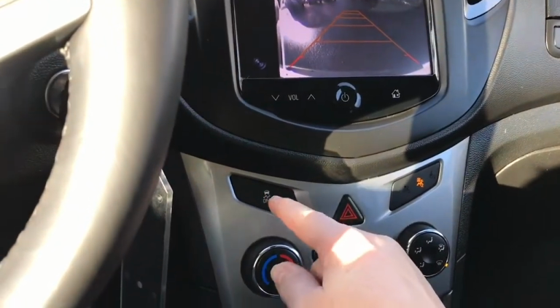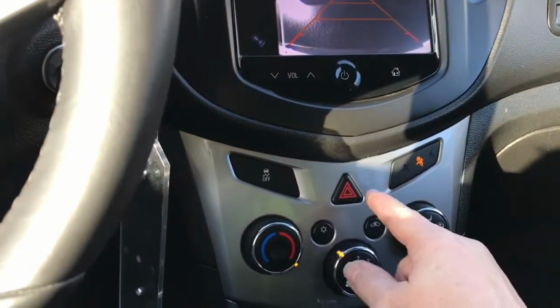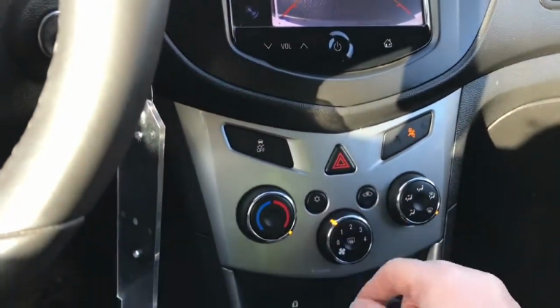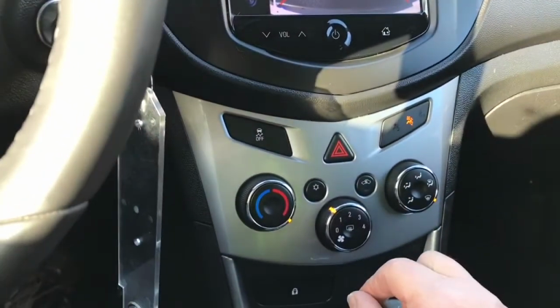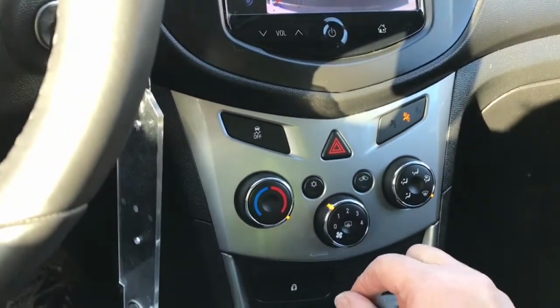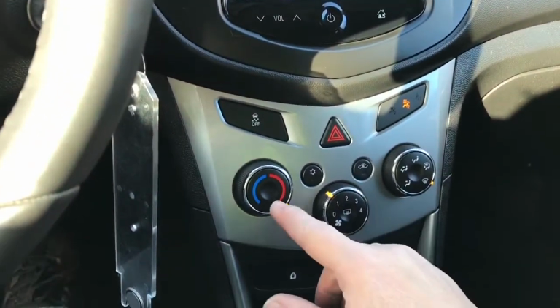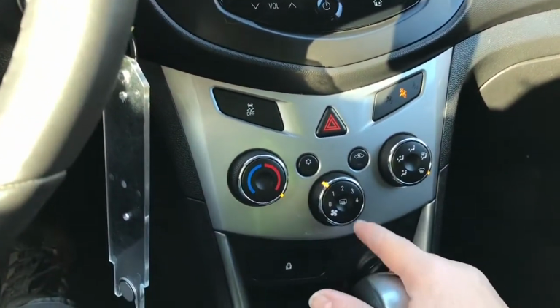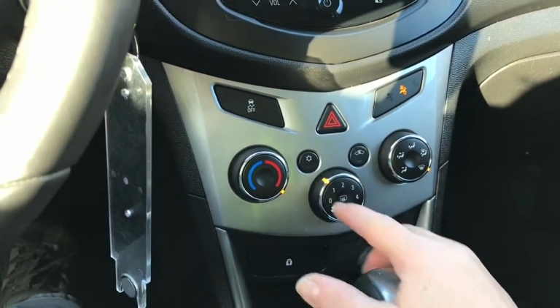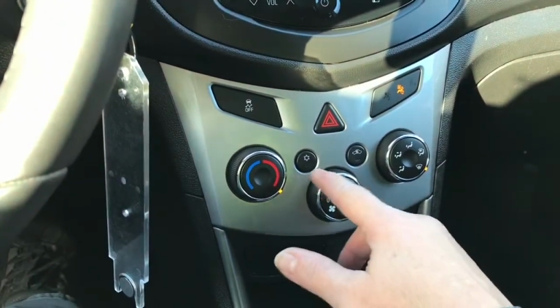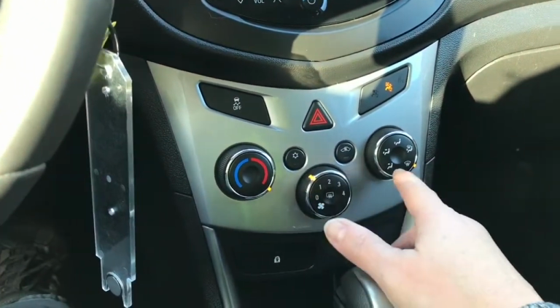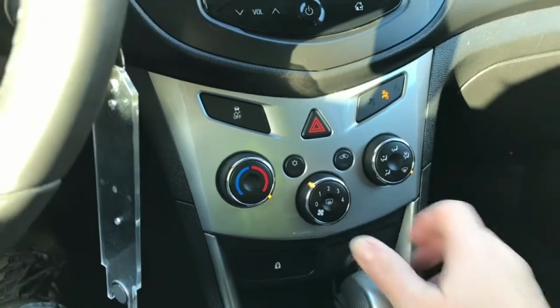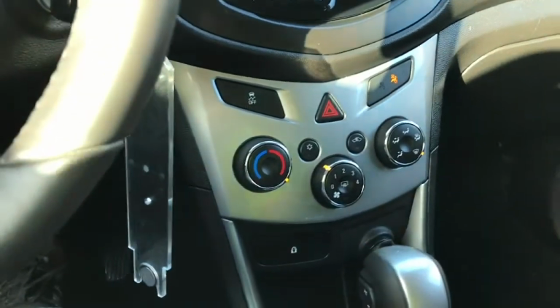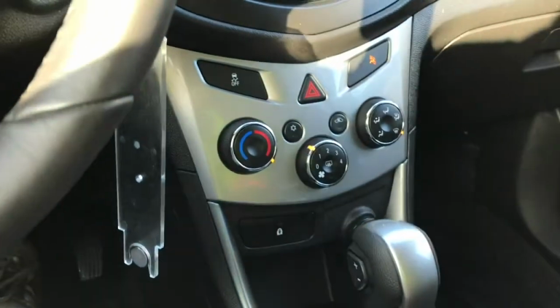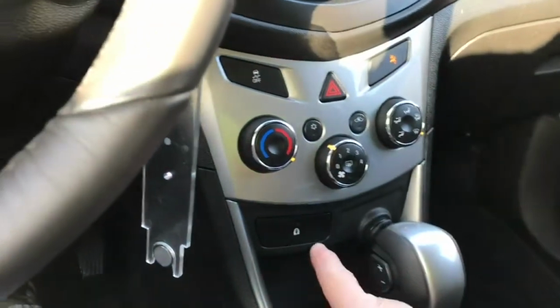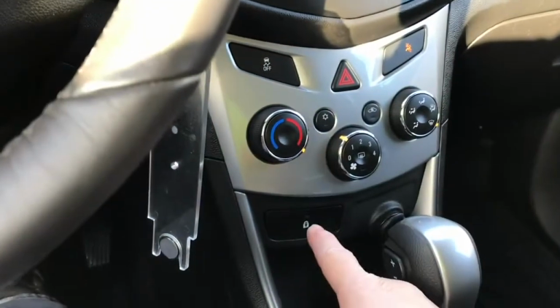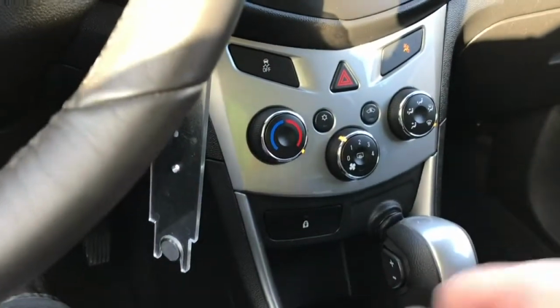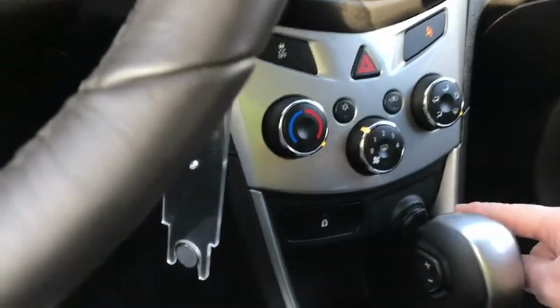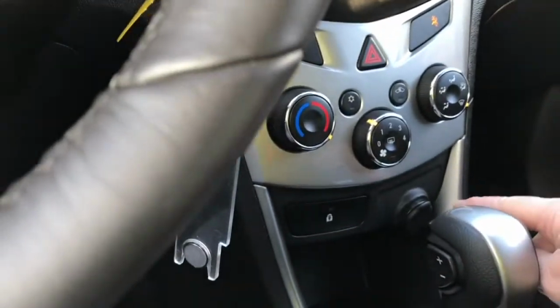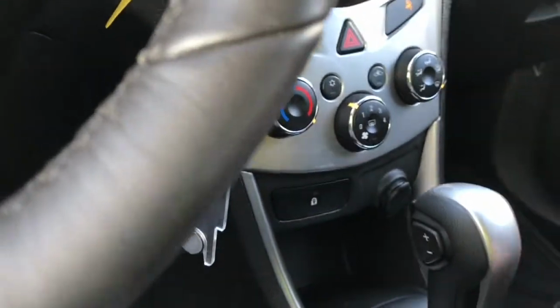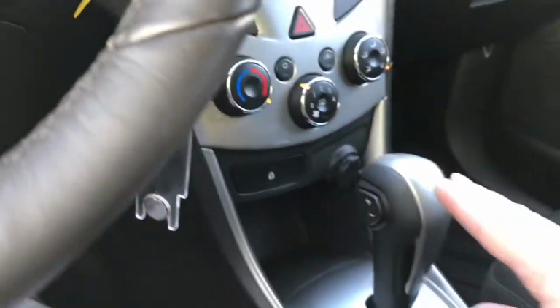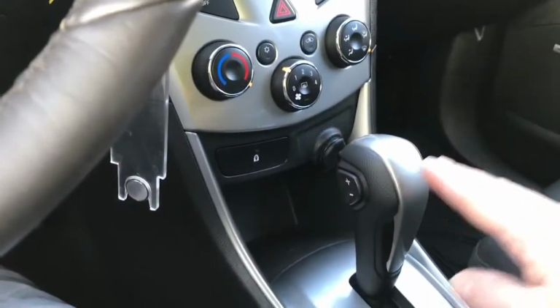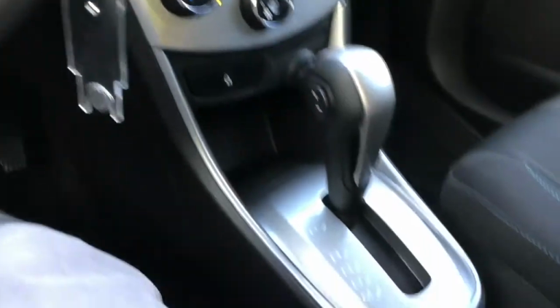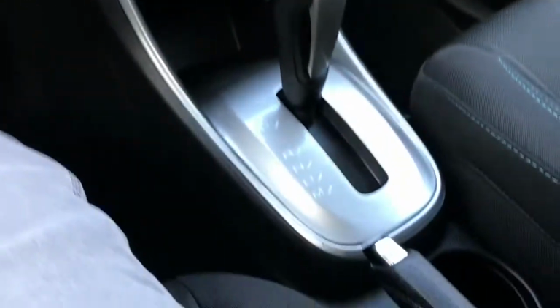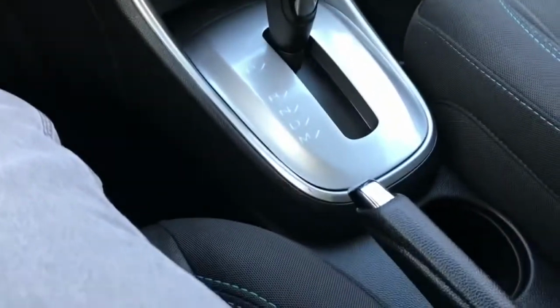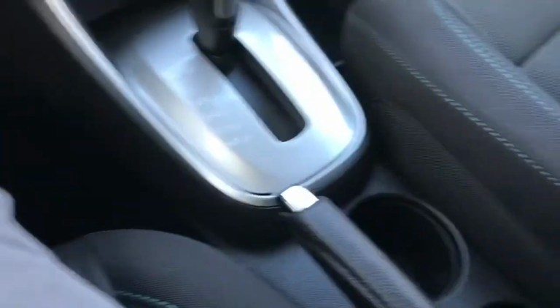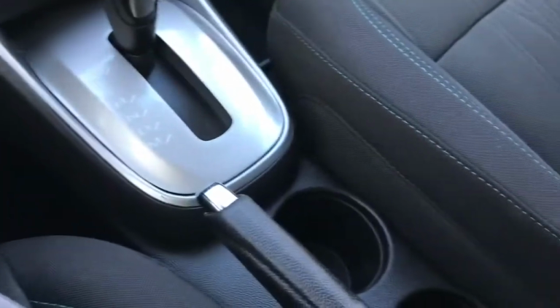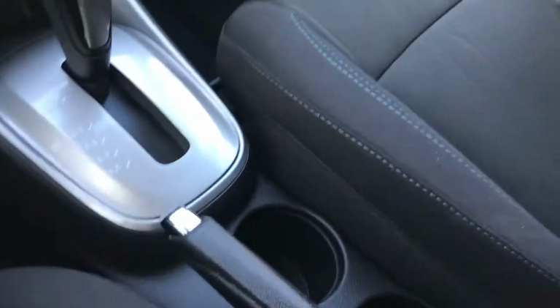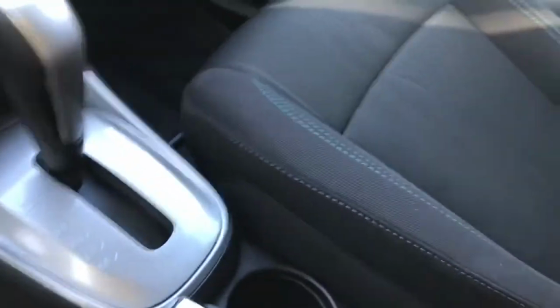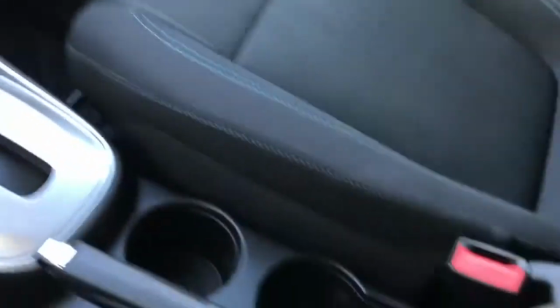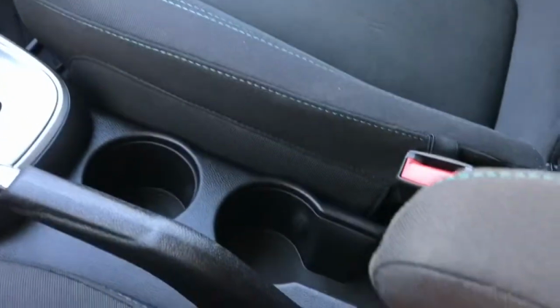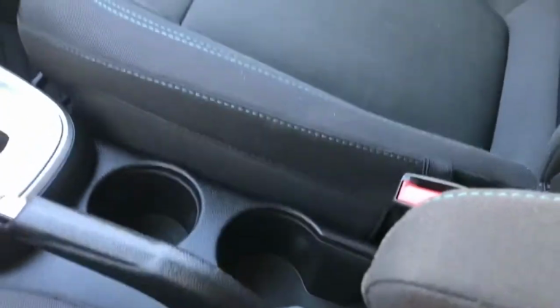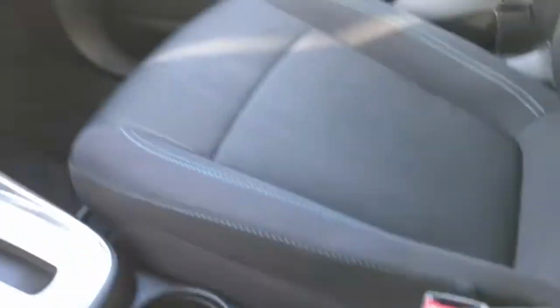Traction control, hazard lights, and you have your temperature control, fan, AC, as well as your front defrost. Child locks, 12-volt outlet, automatic select shifter, emergency parking brake, a couple of cup holders, and the driver has an armrest for comfort.